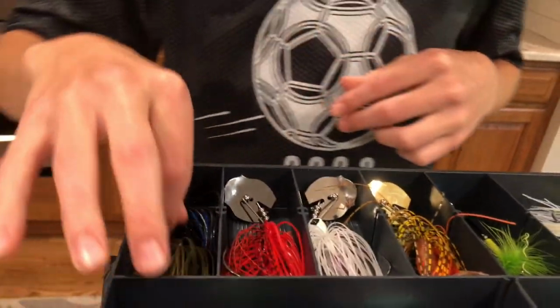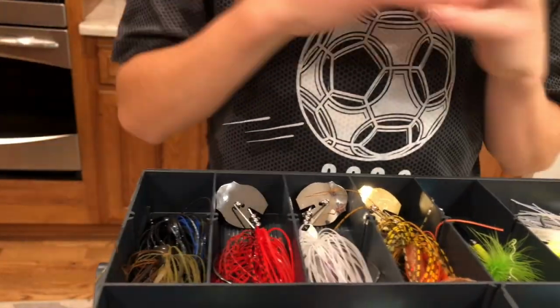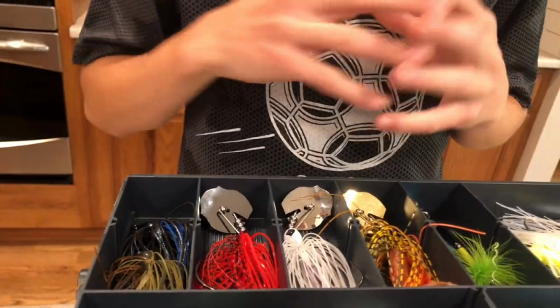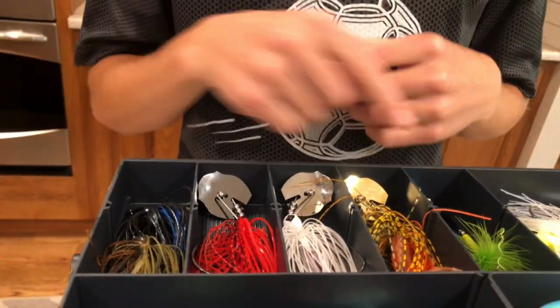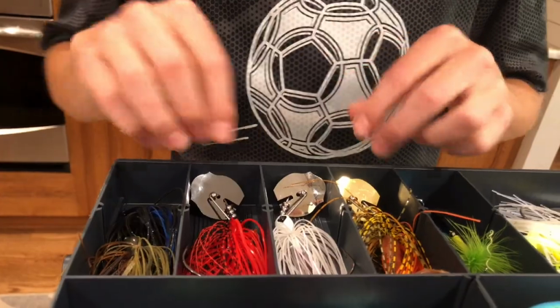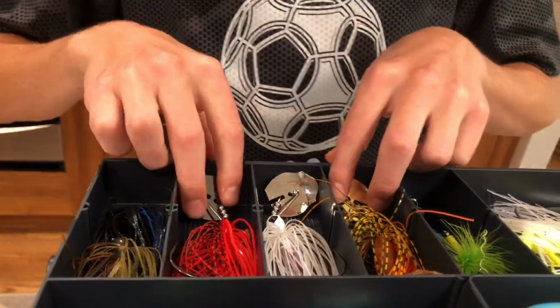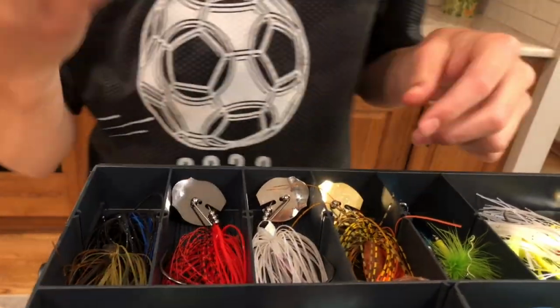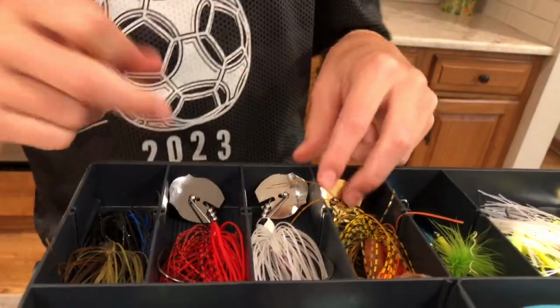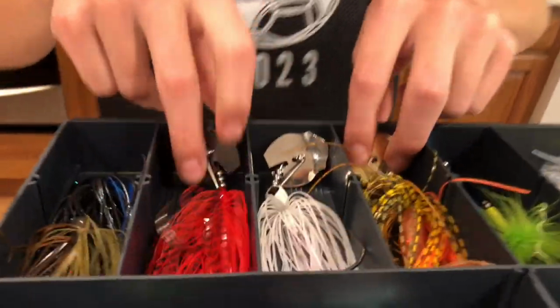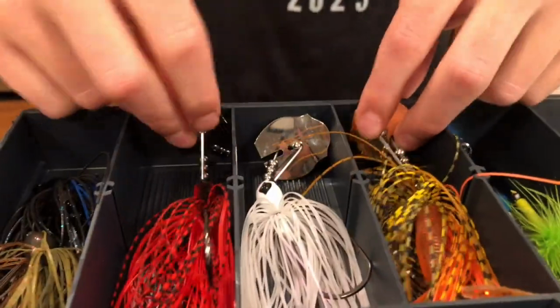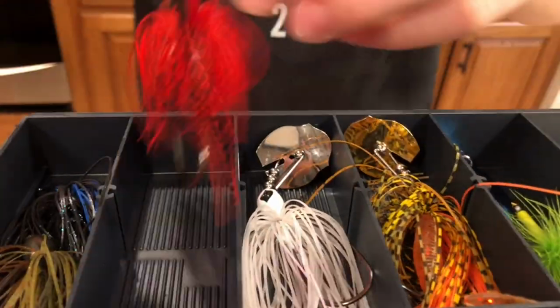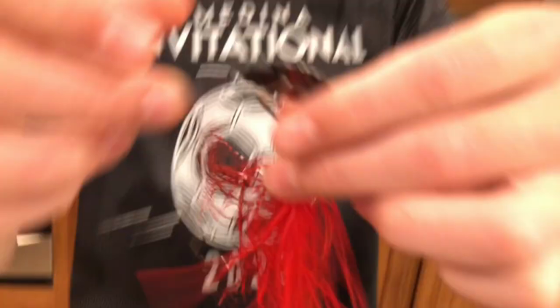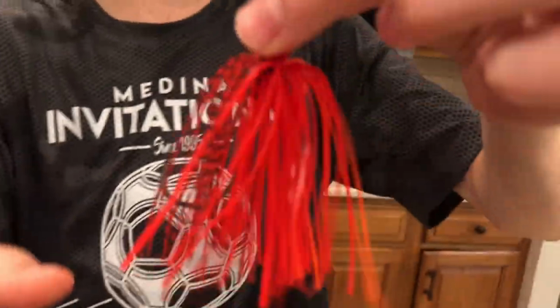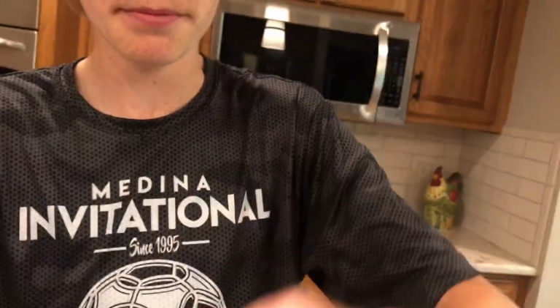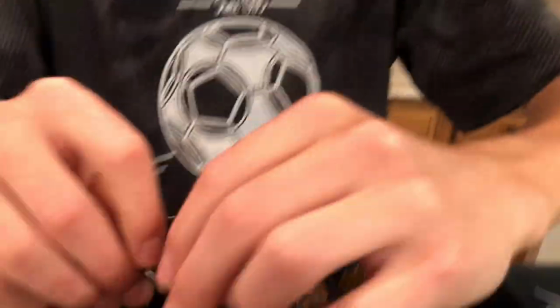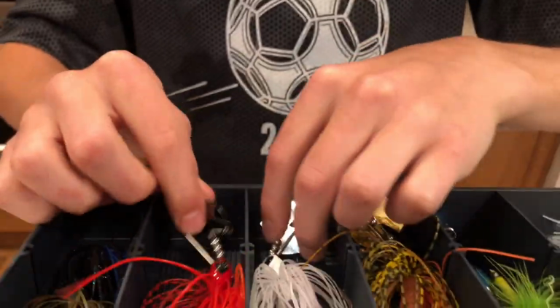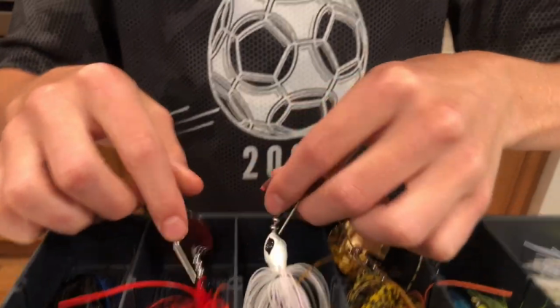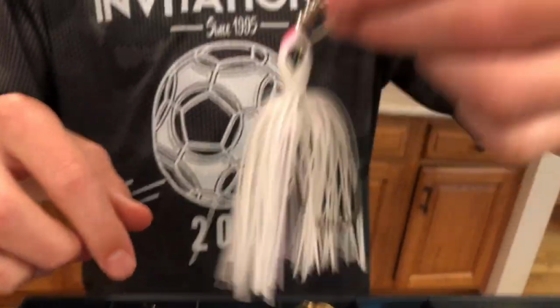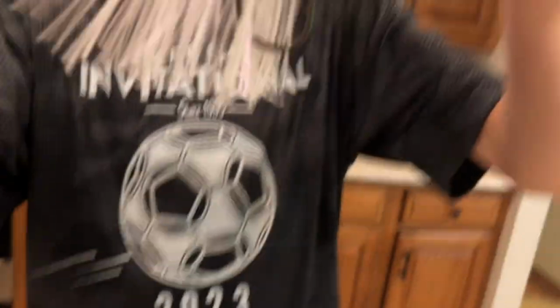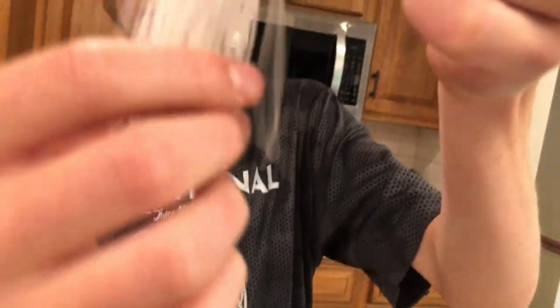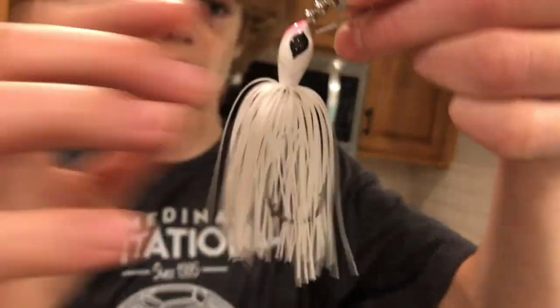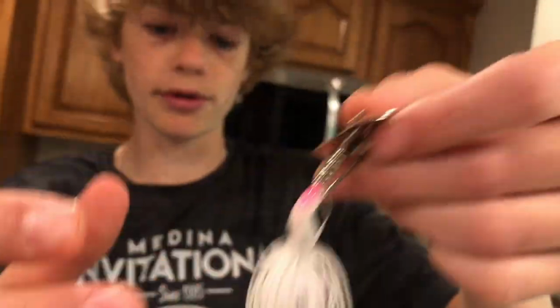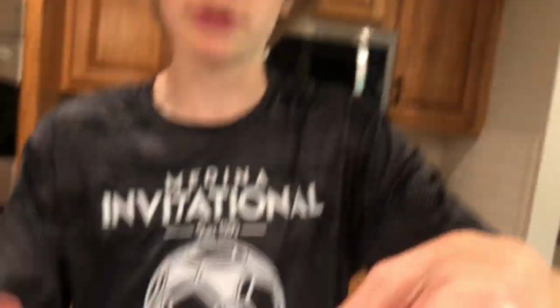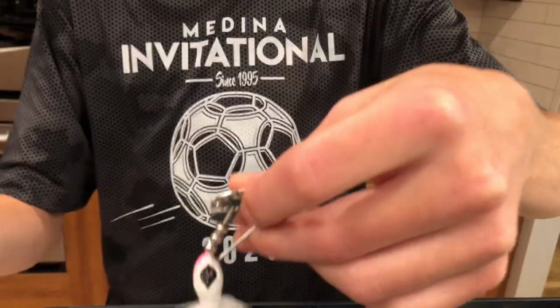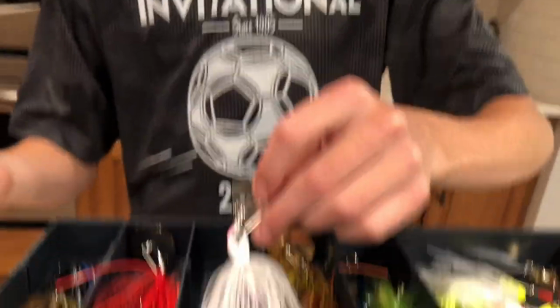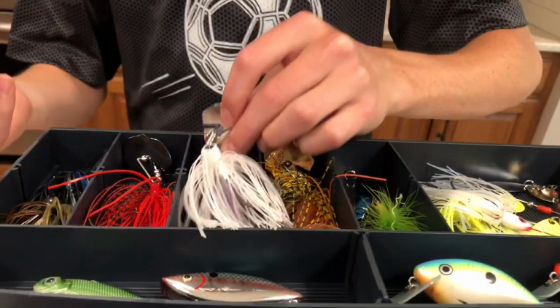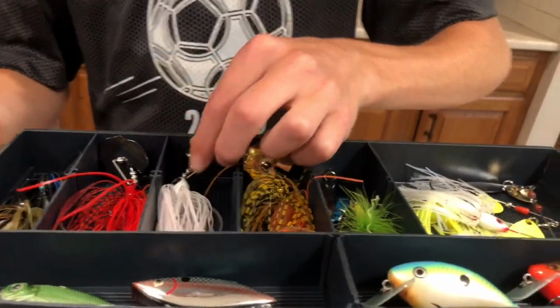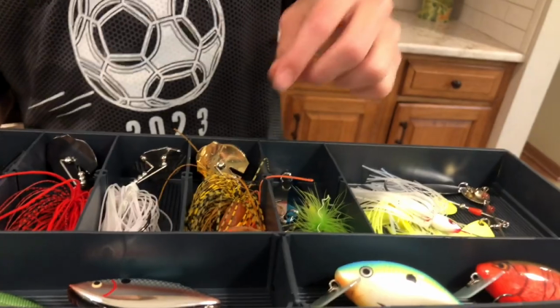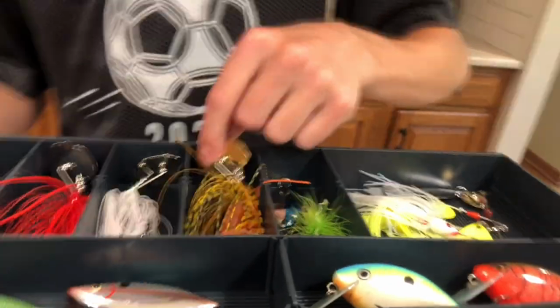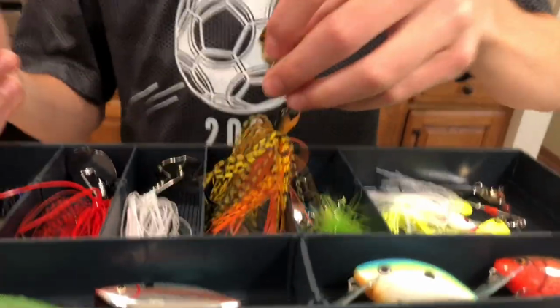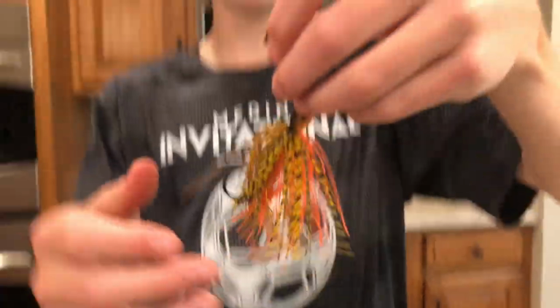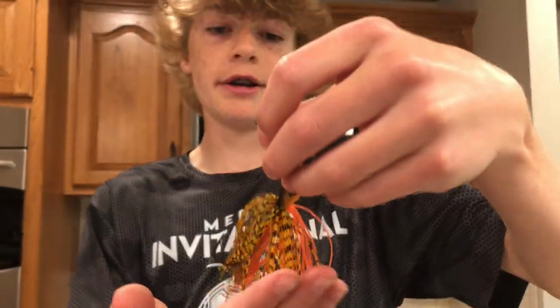Next up, we got the chatterbaits up here. We have three of them actually. We have a nice red one right here, a nice white one — white with a little pink, it looks more like bait fish. And right down here we have an orange one.